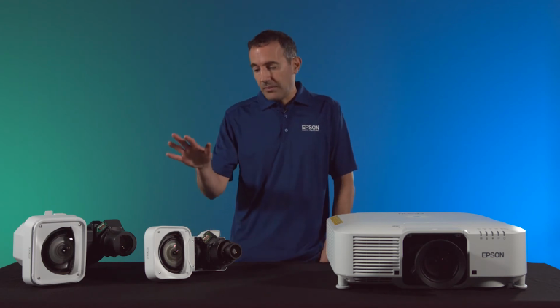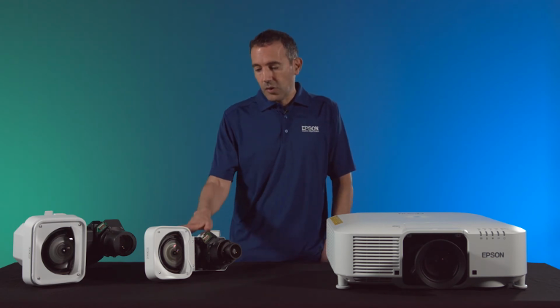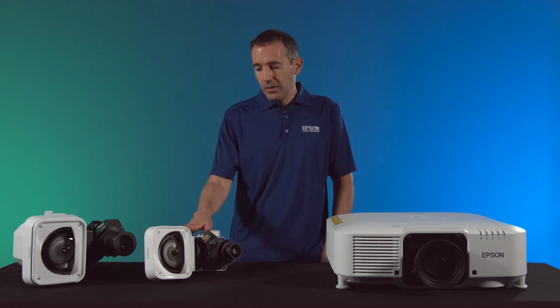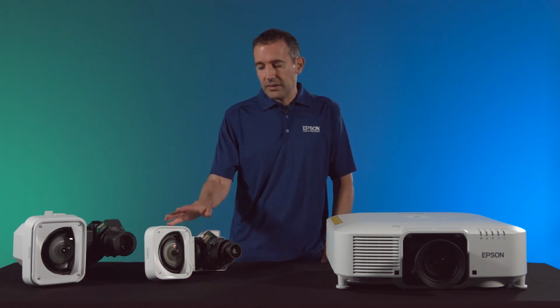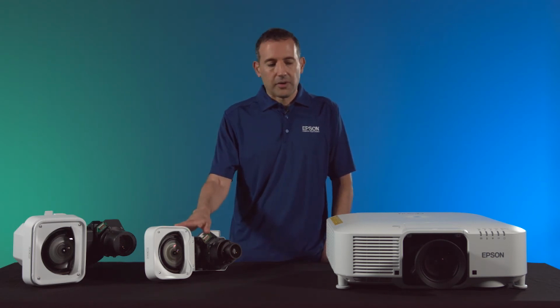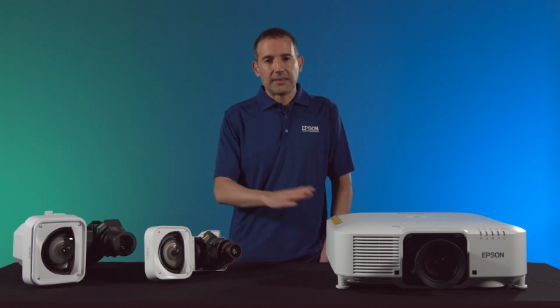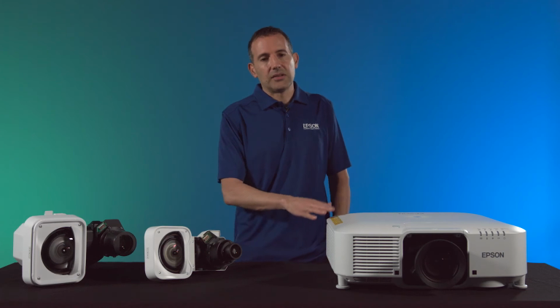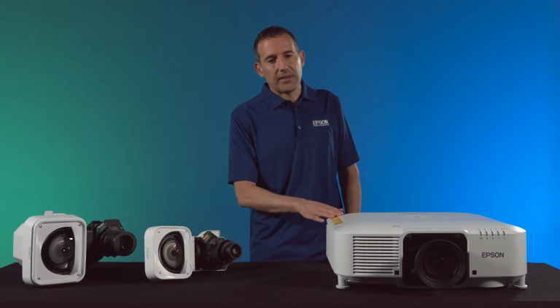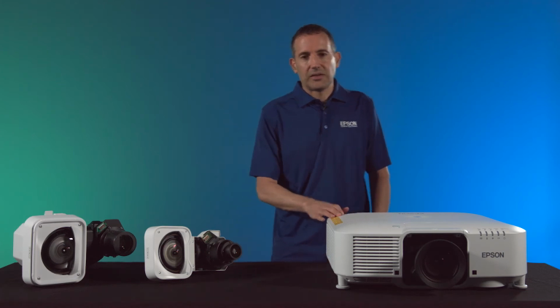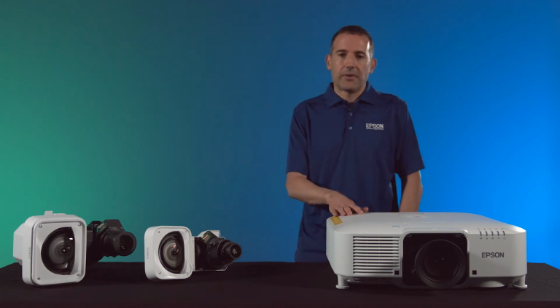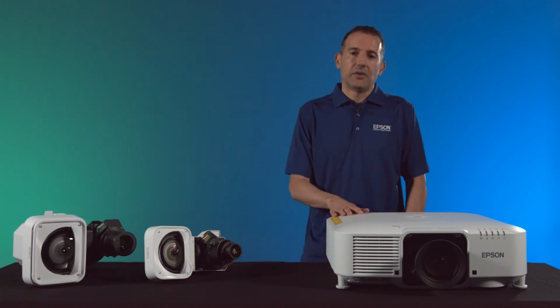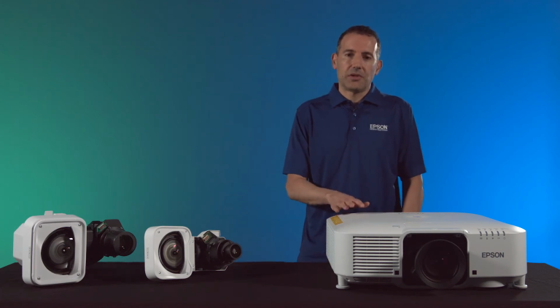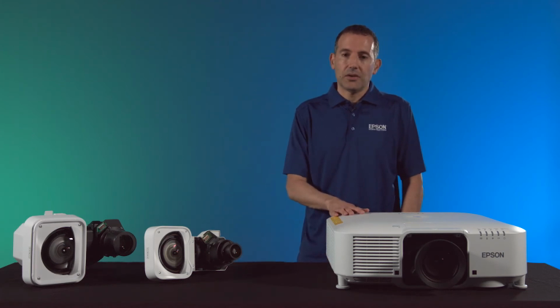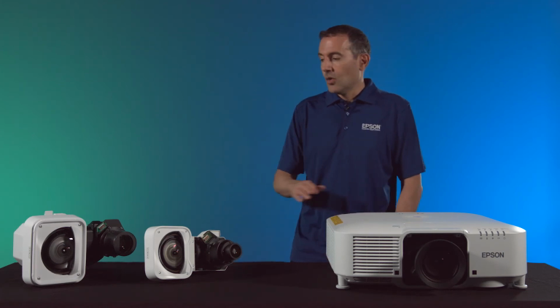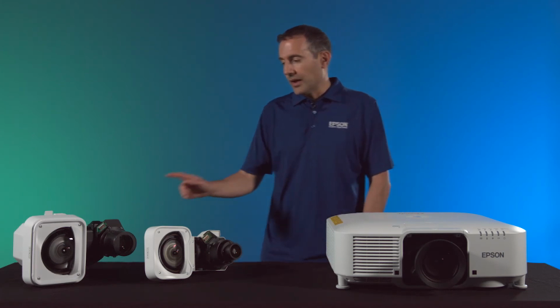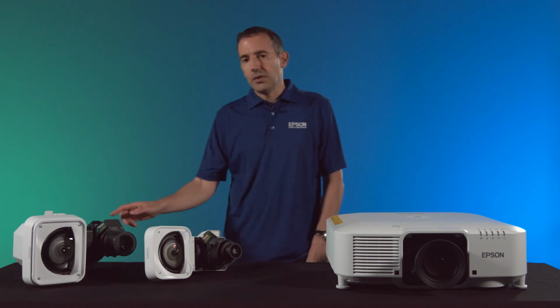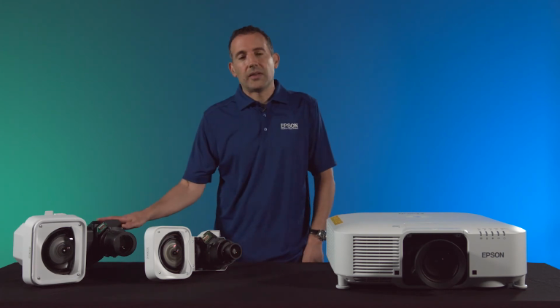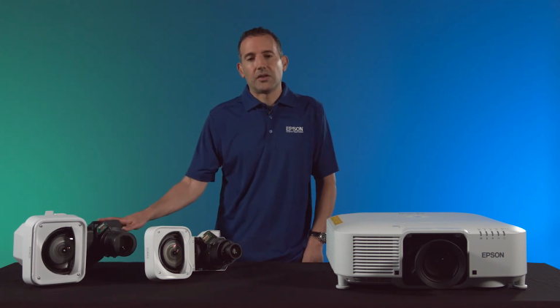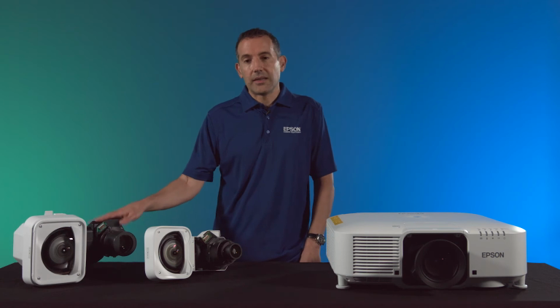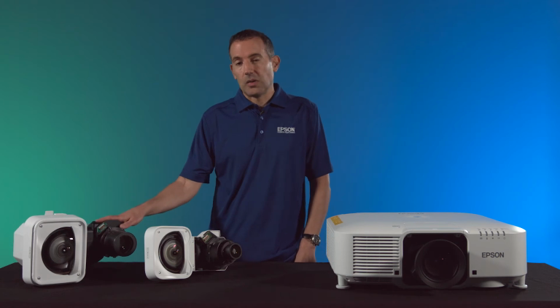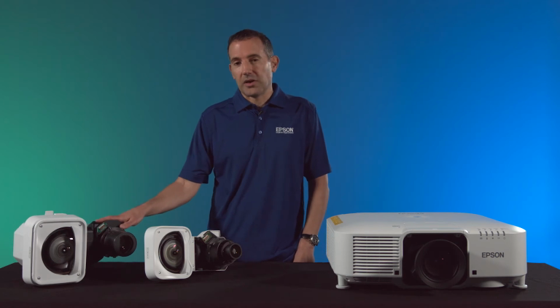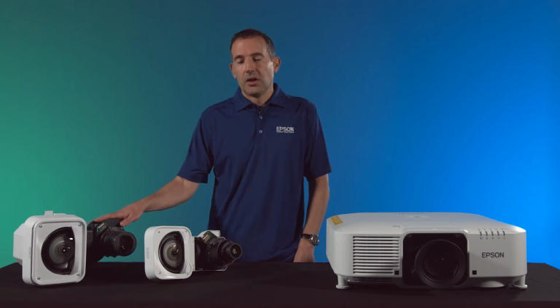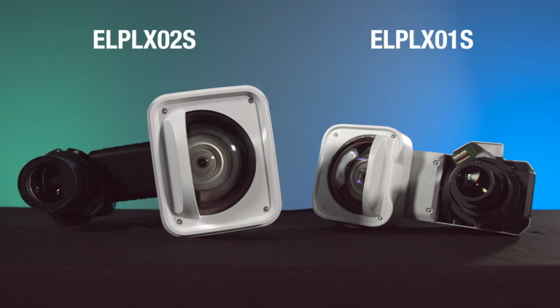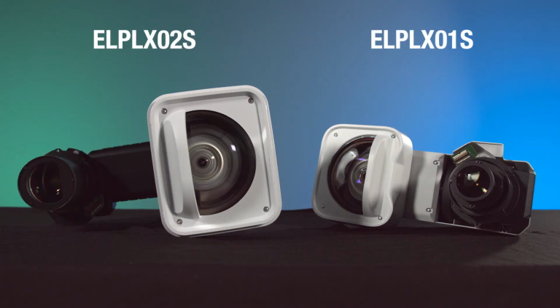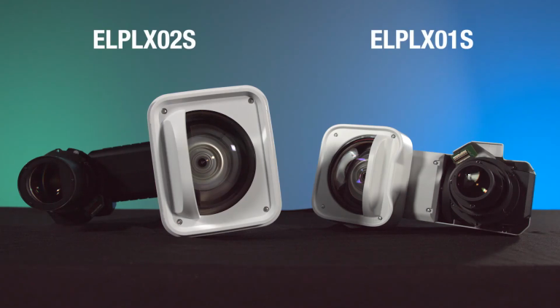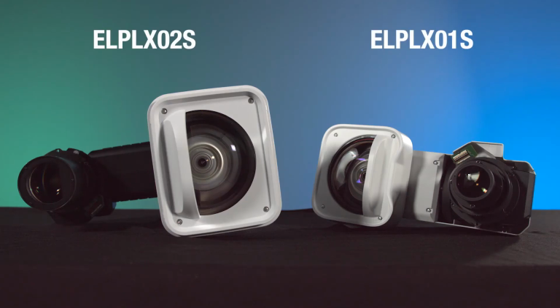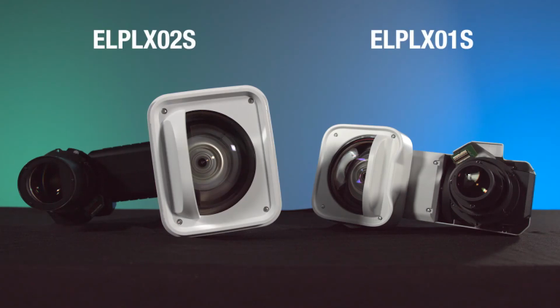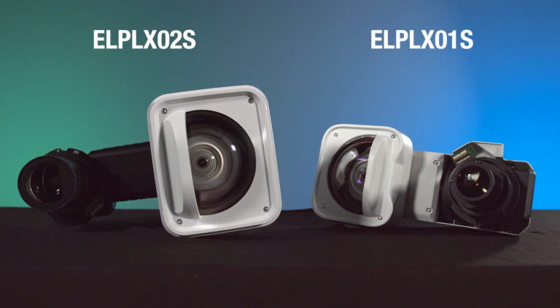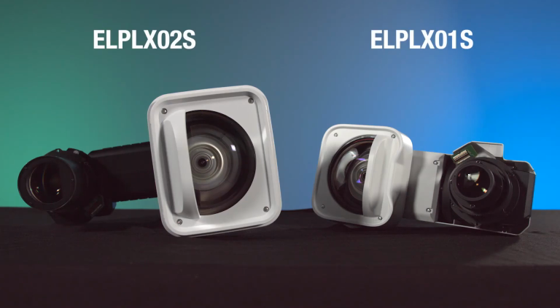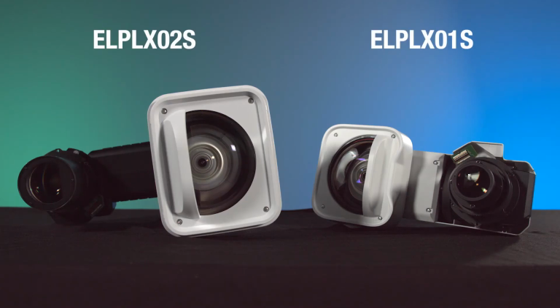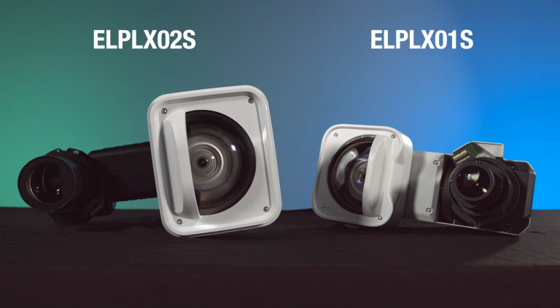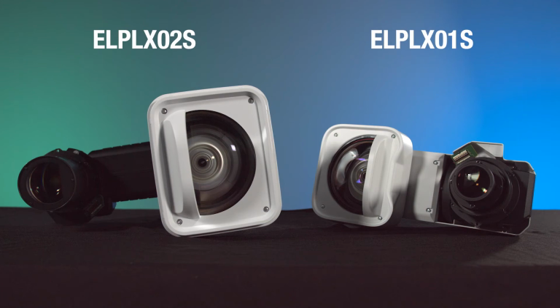The X01 is designed for our 6,000, 7,000, and 8,500 lumen projectors, while the X02 fits onto the 10,000 lumen projector because our 10,000 lumen projector has the larger 3-LCD panel.